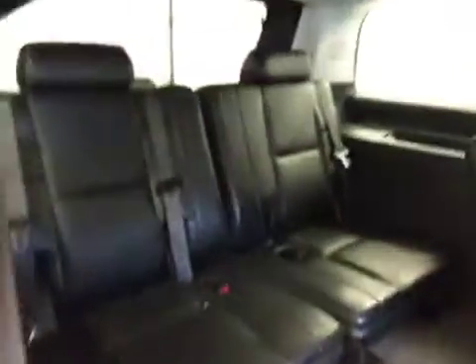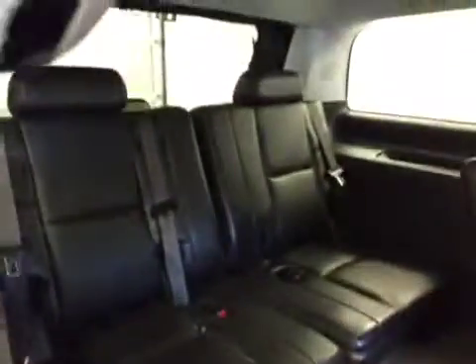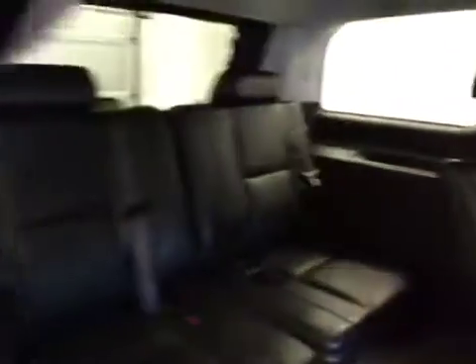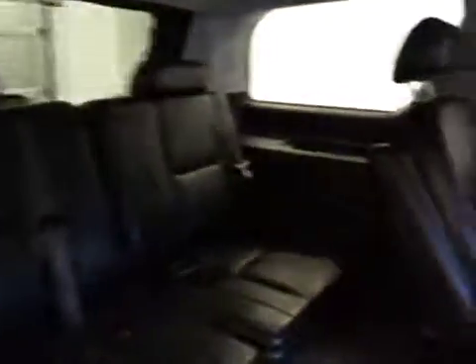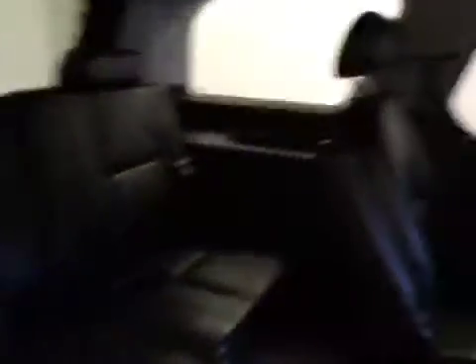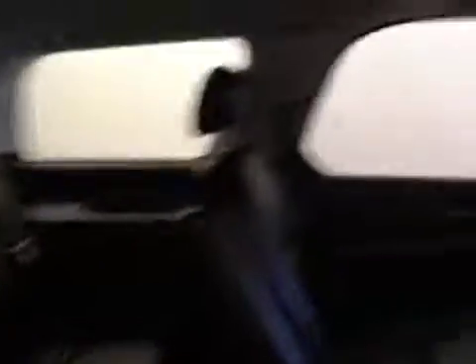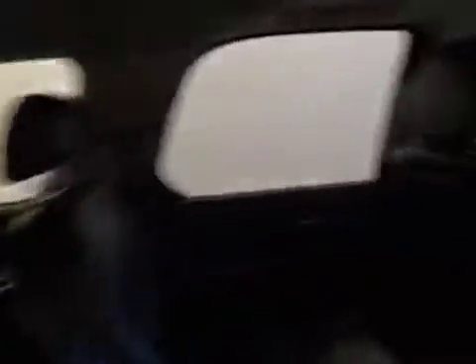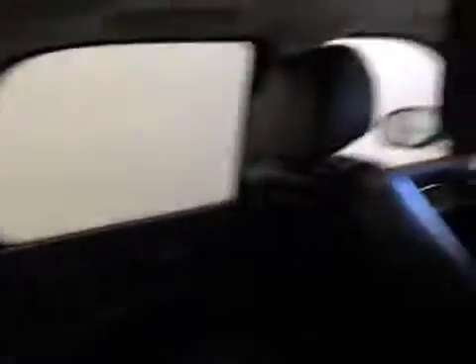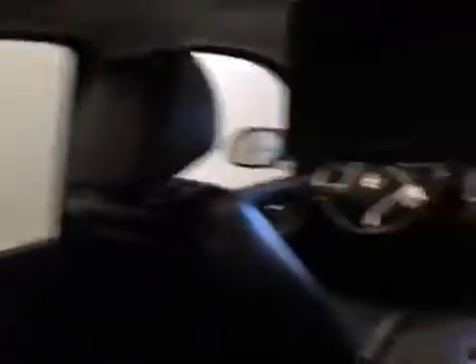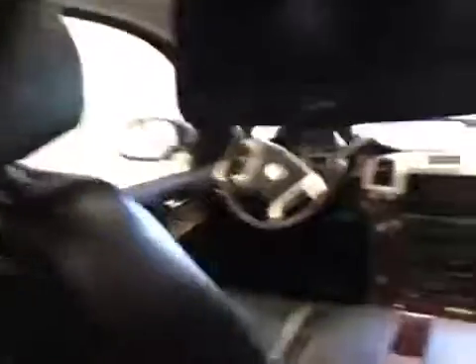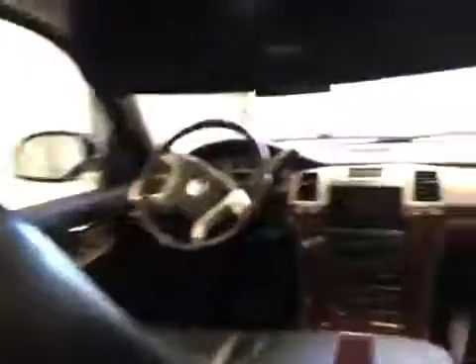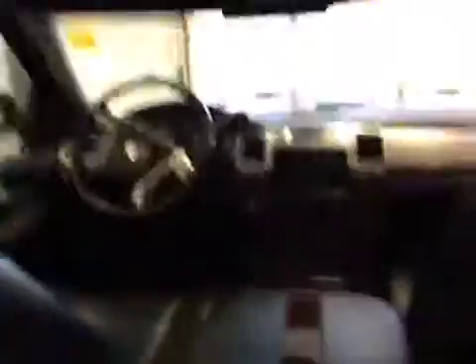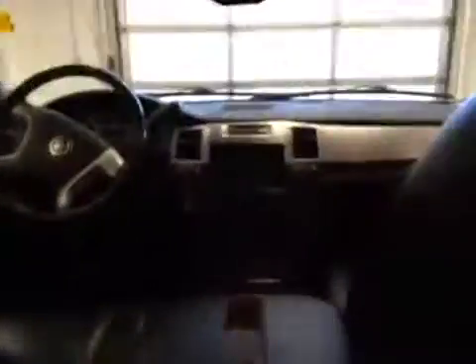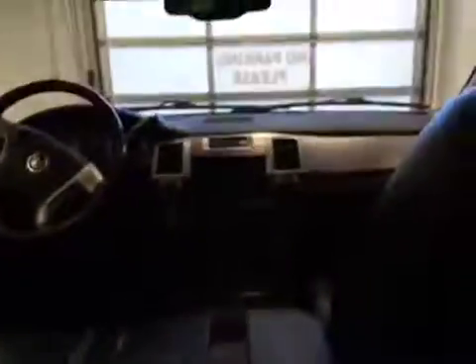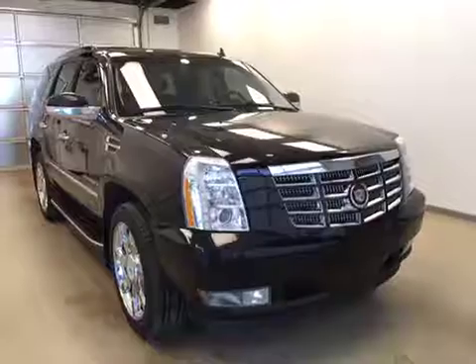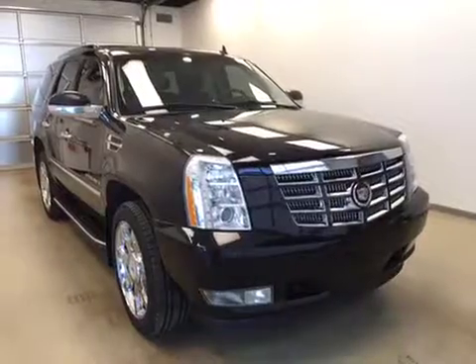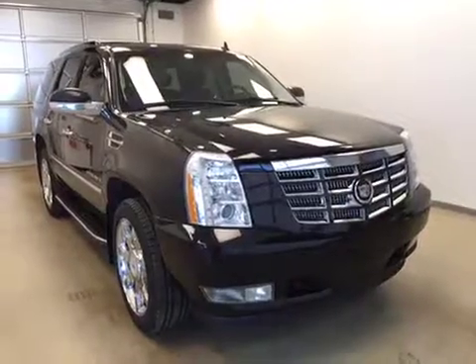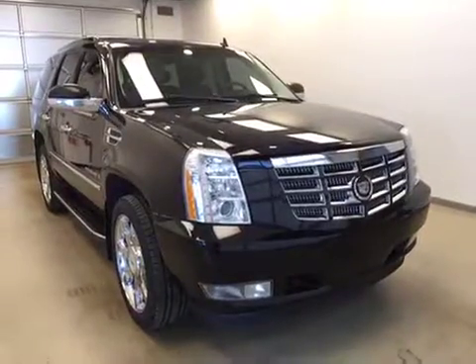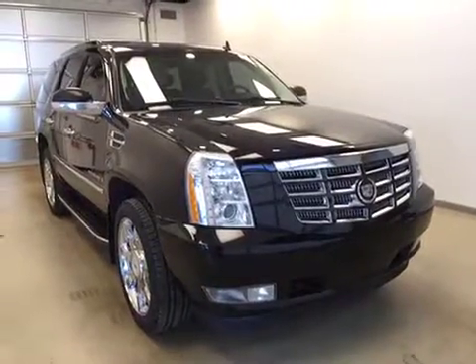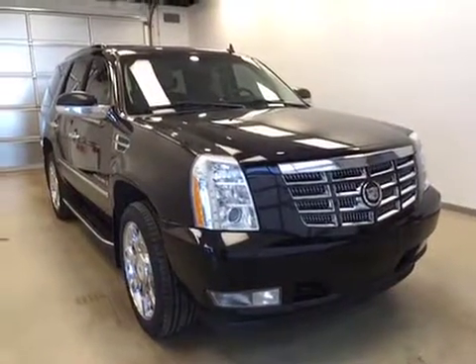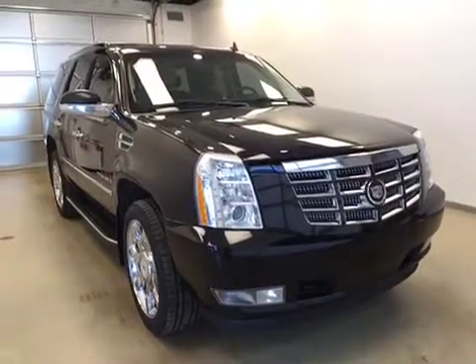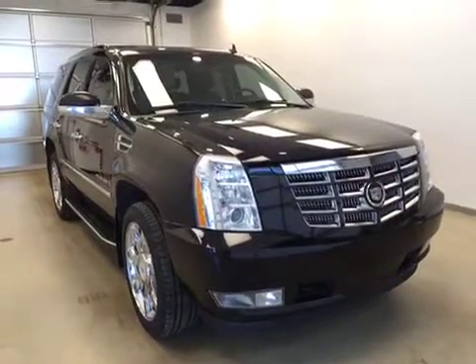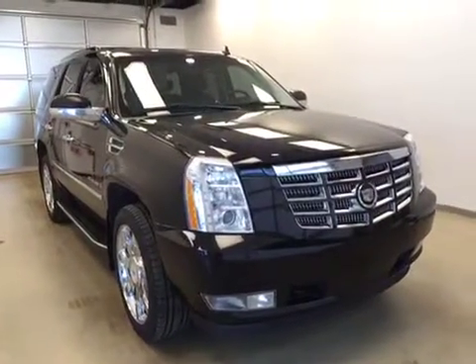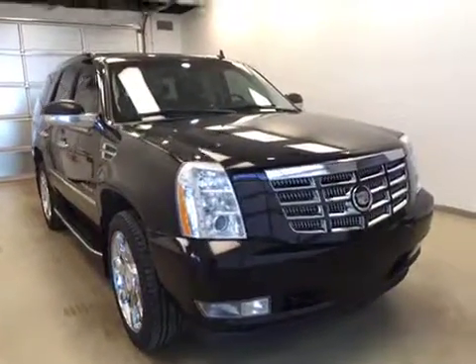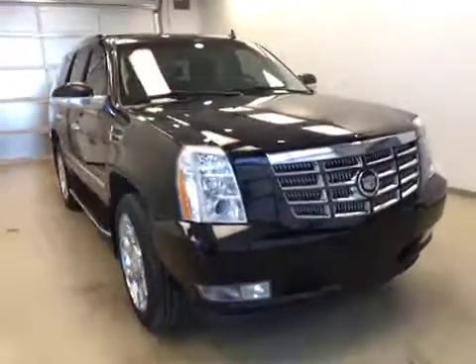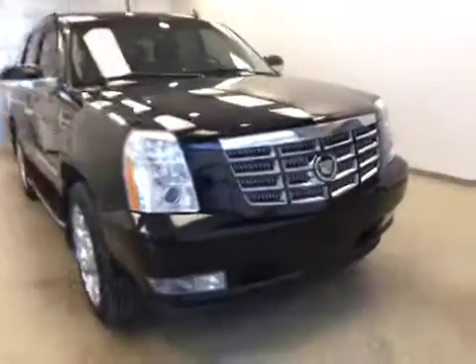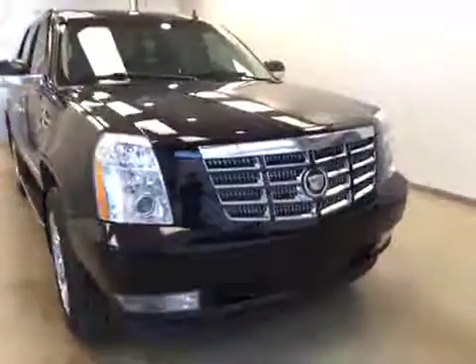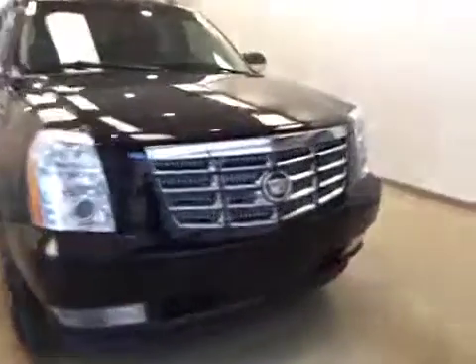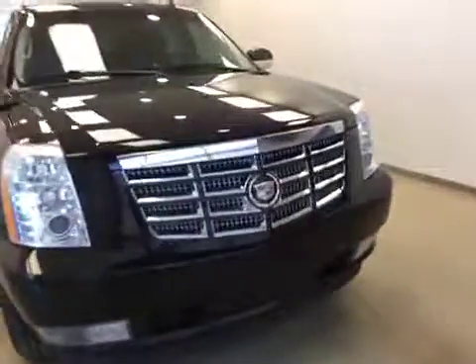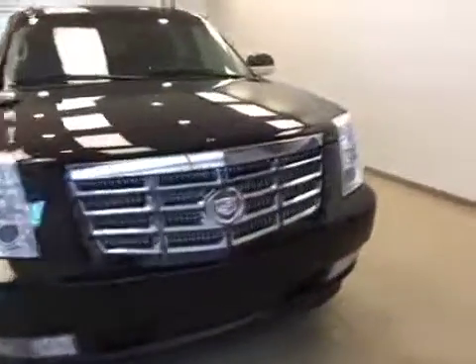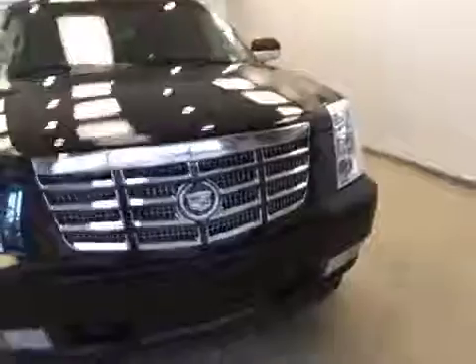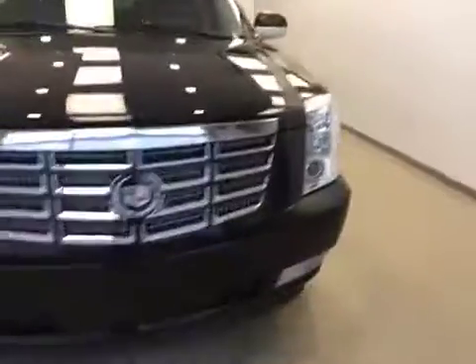Bench split 60-40. And once again, that stock number was 97434, a 2009 Cadillac Escalade.